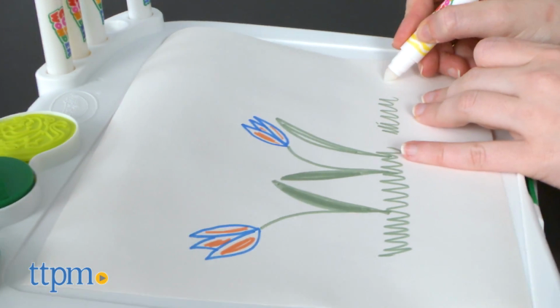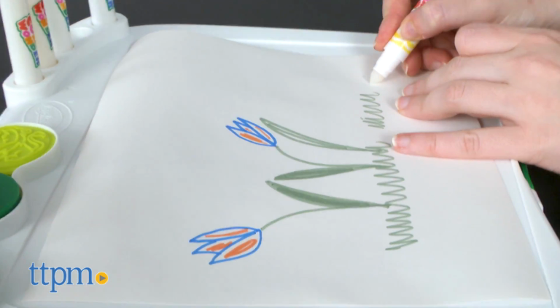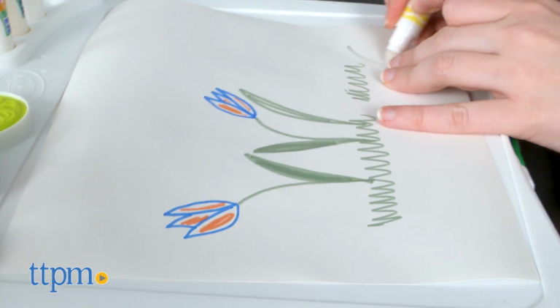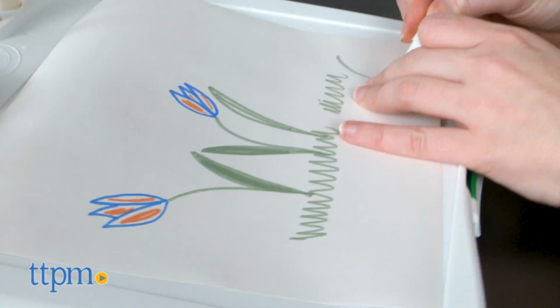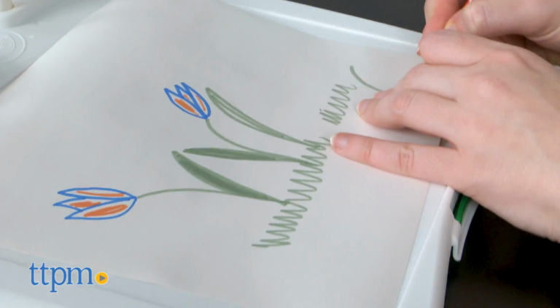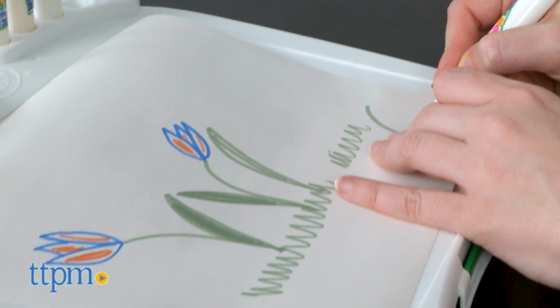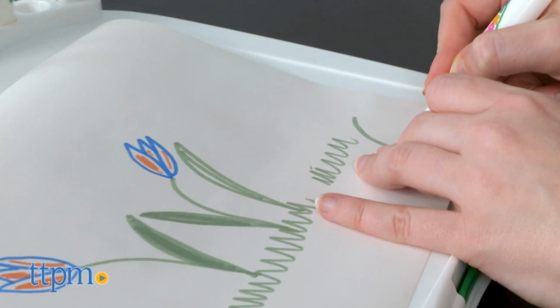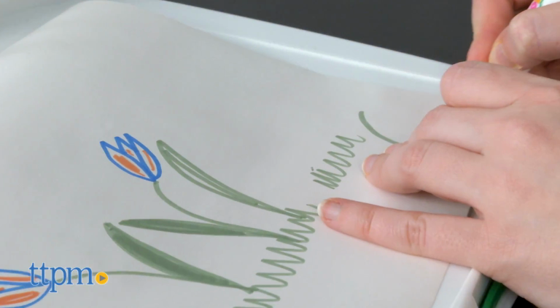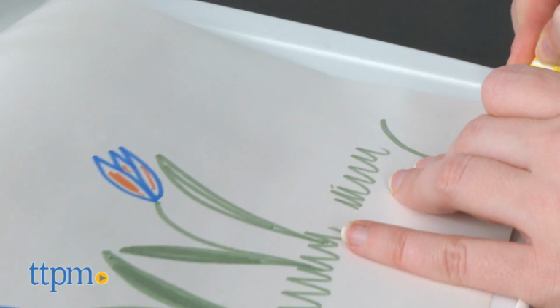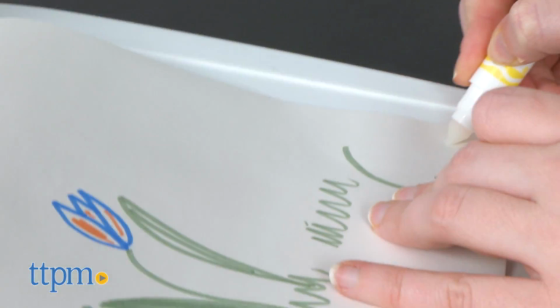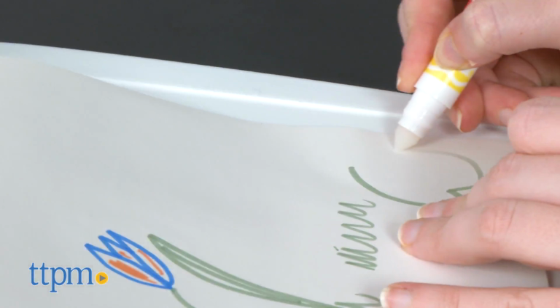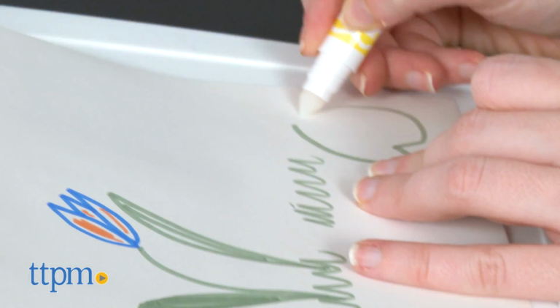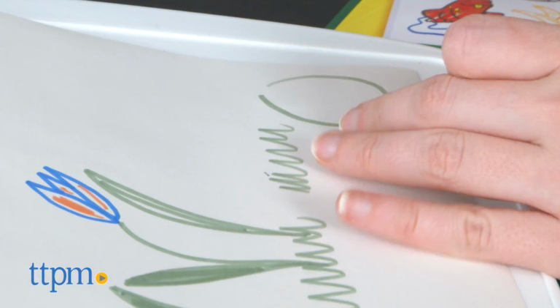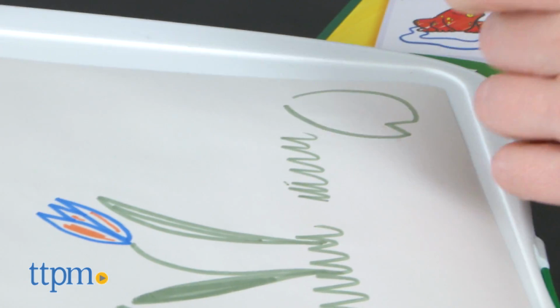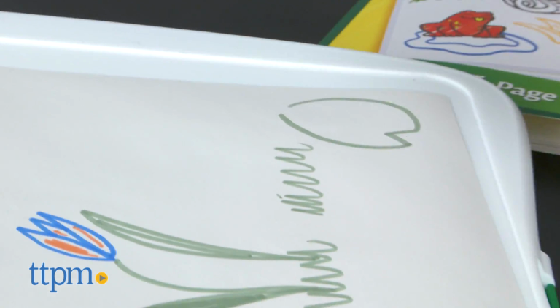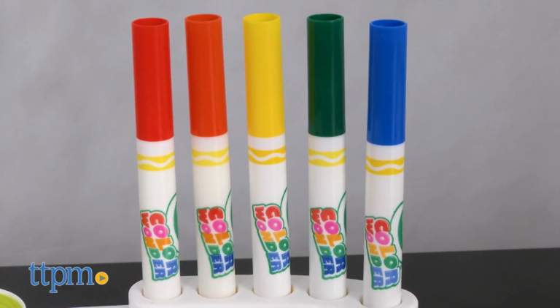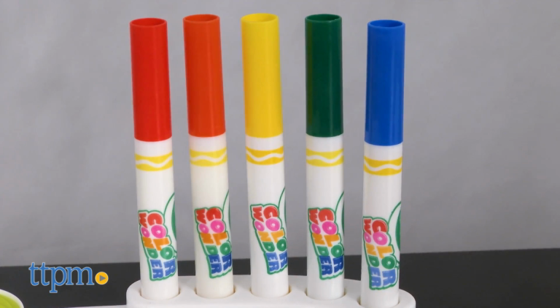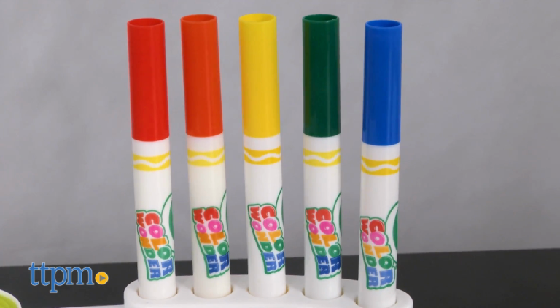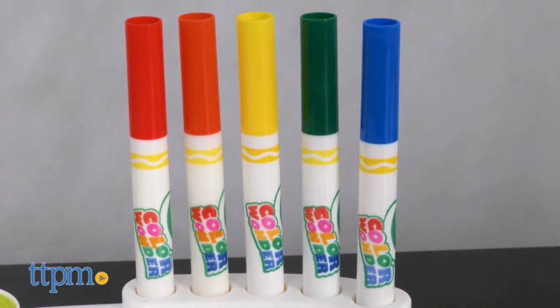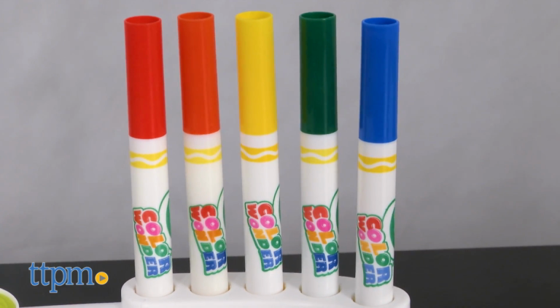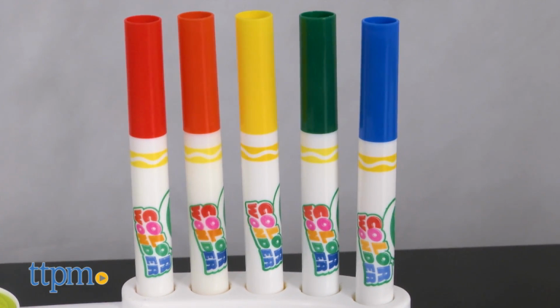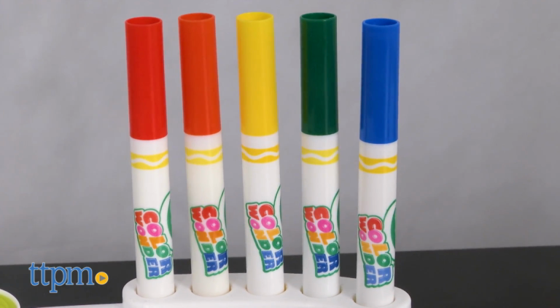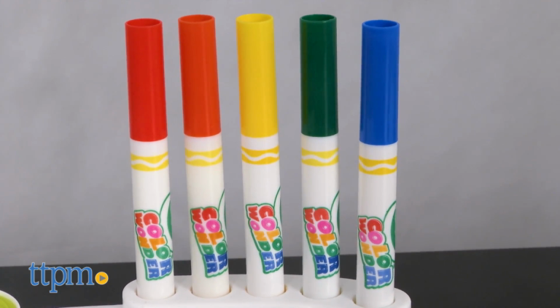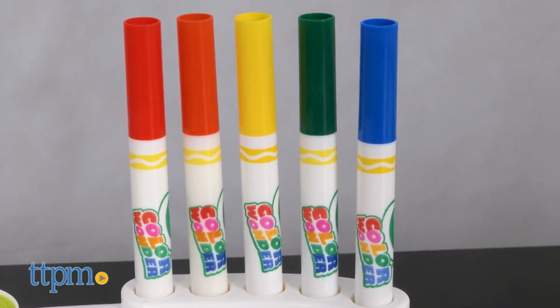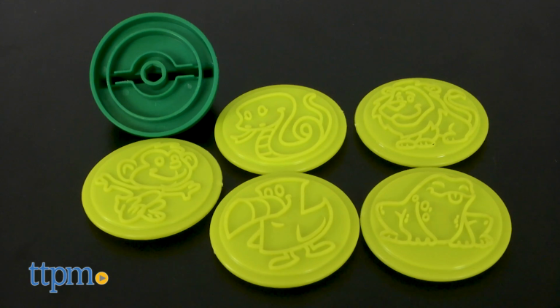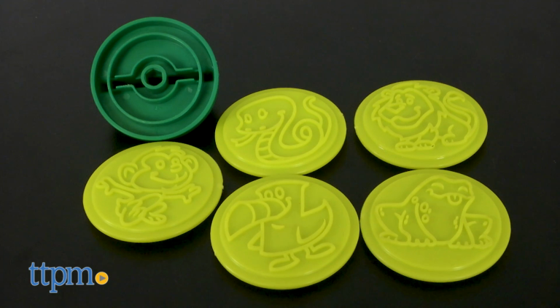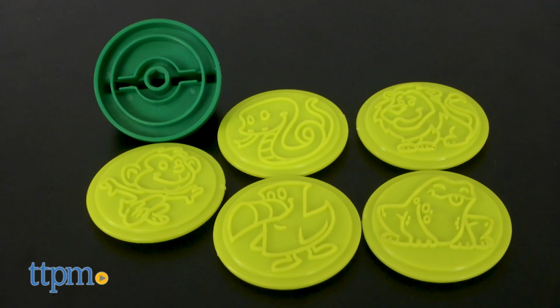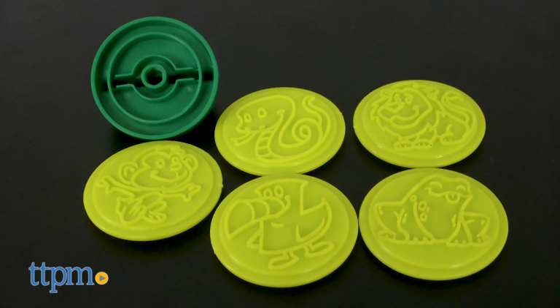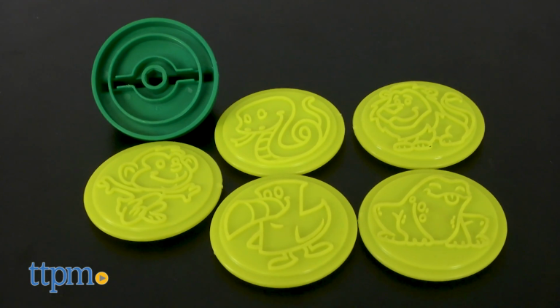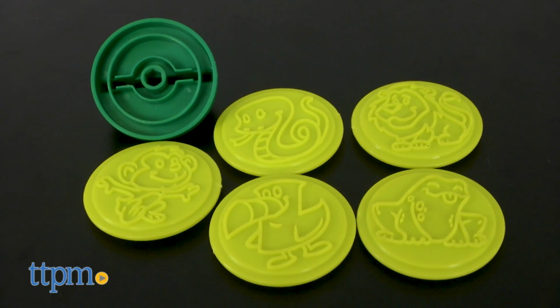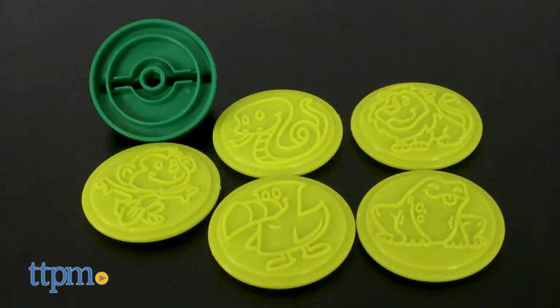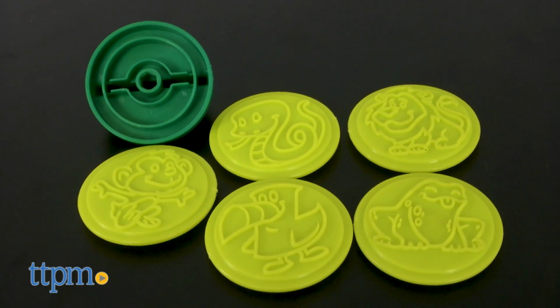This set comes with a fun portable case that doubles as a drawing surface. On the top, it features slots to hold the five included Crayola markers as well as slots to hold interchangeable stampers.